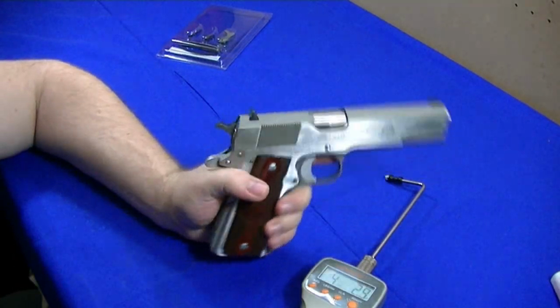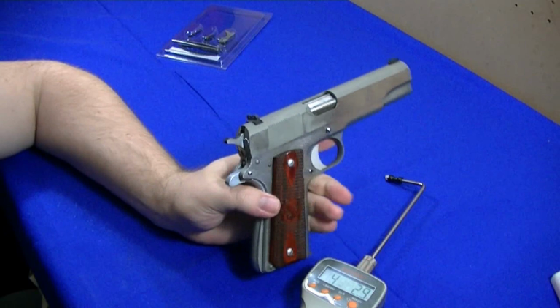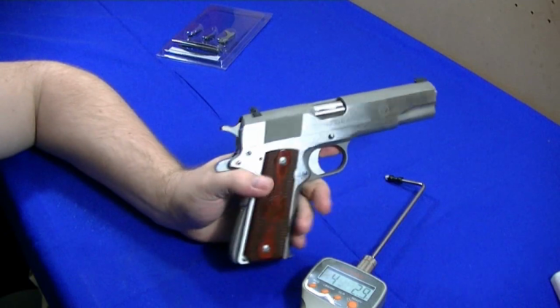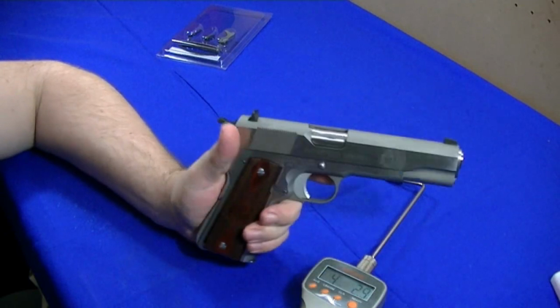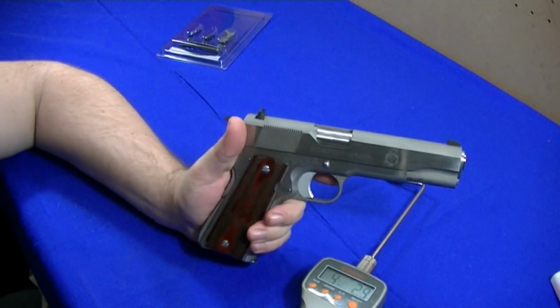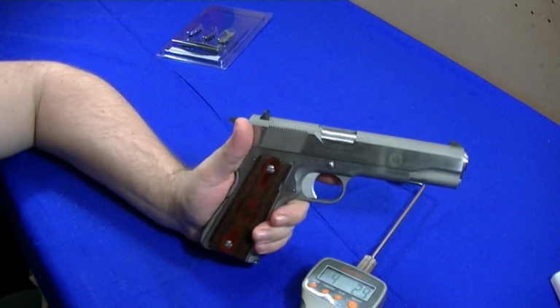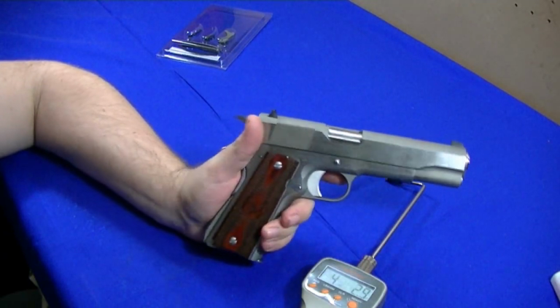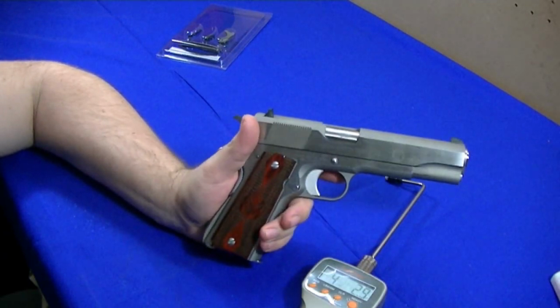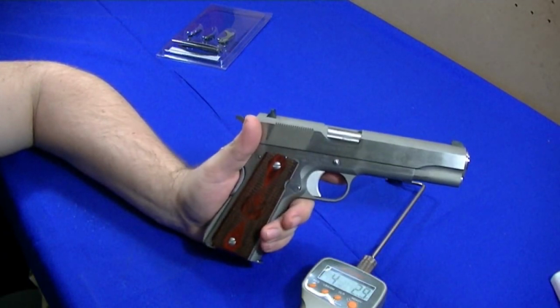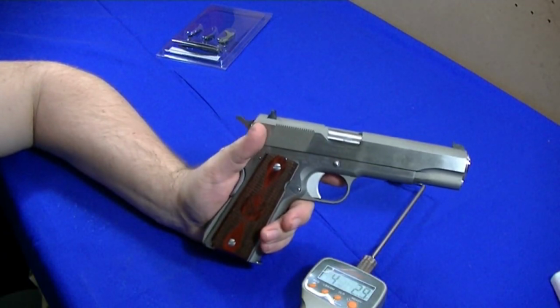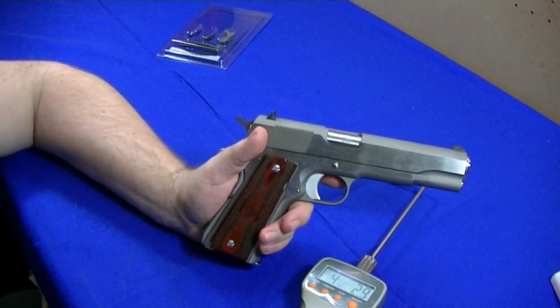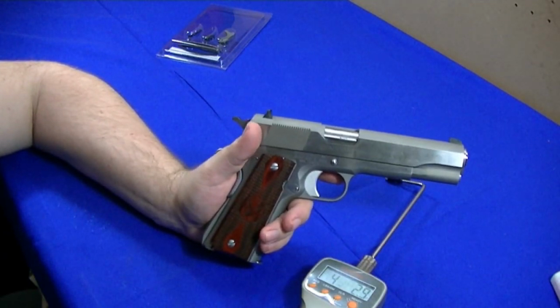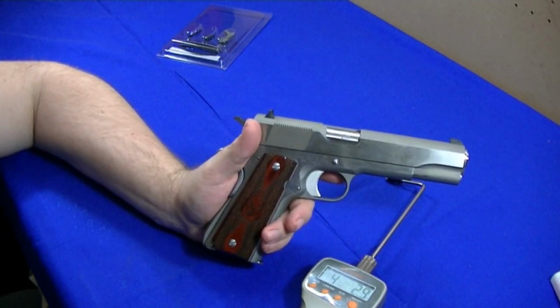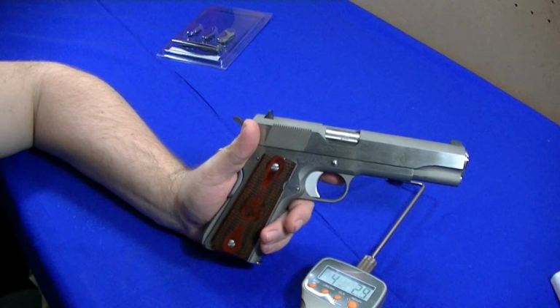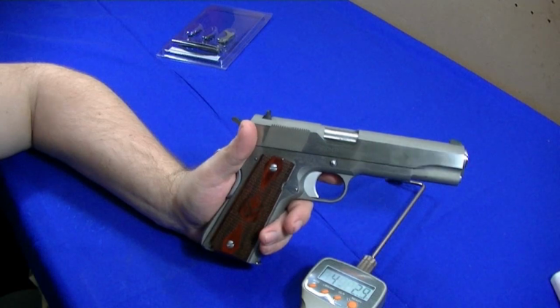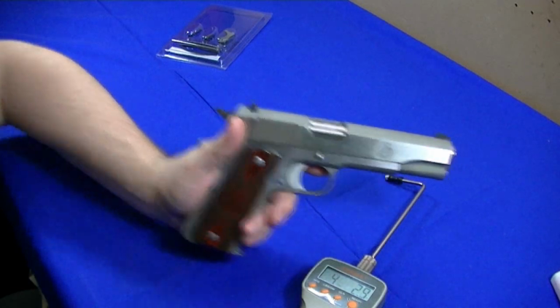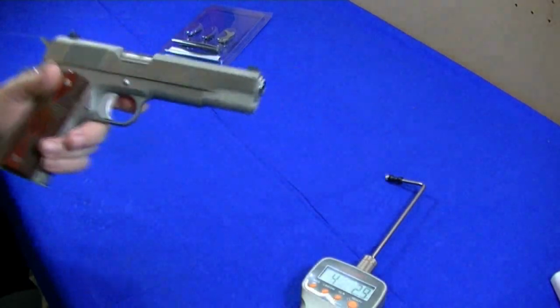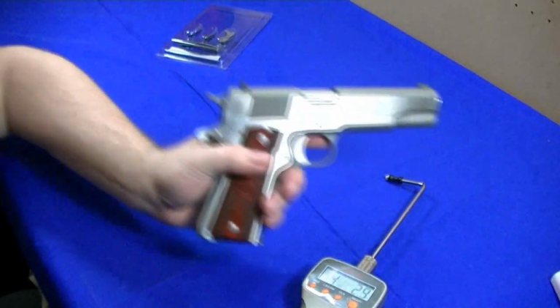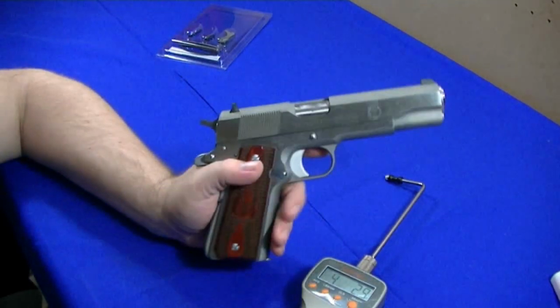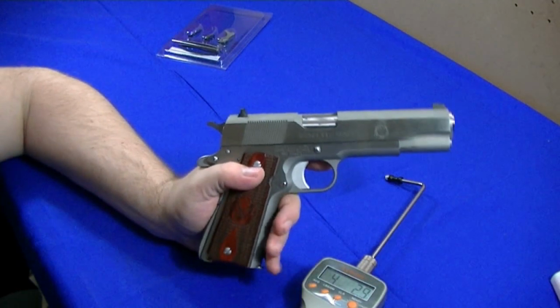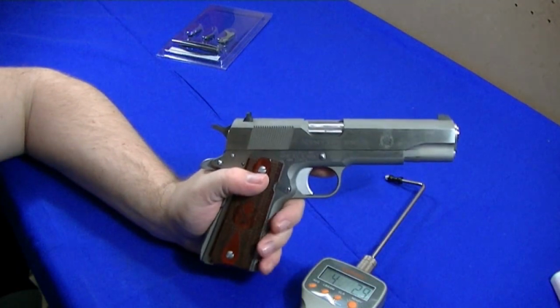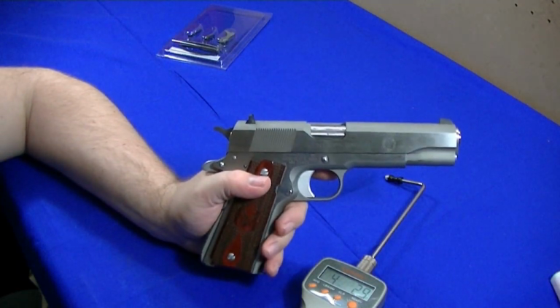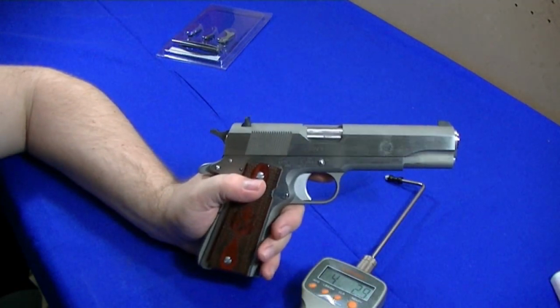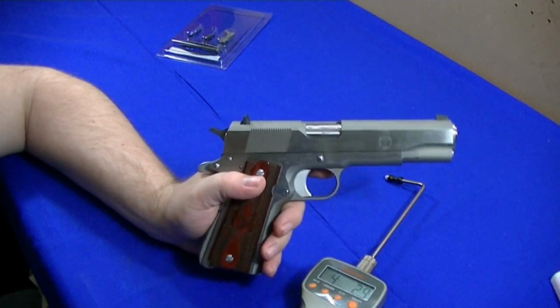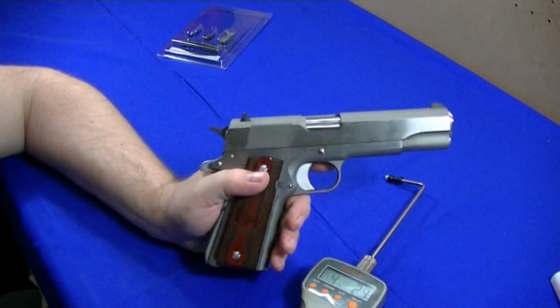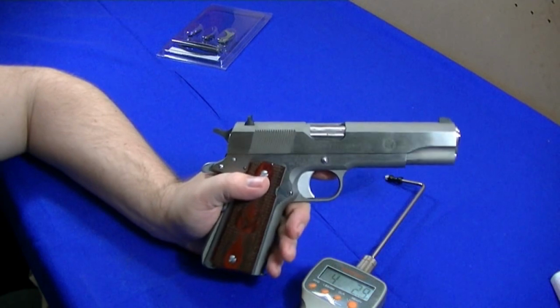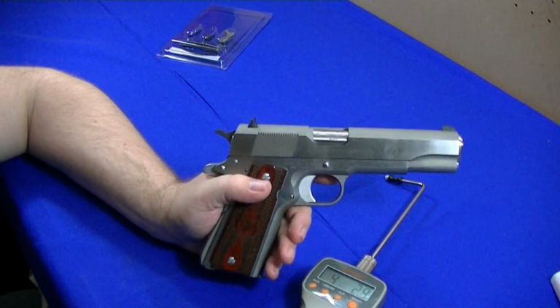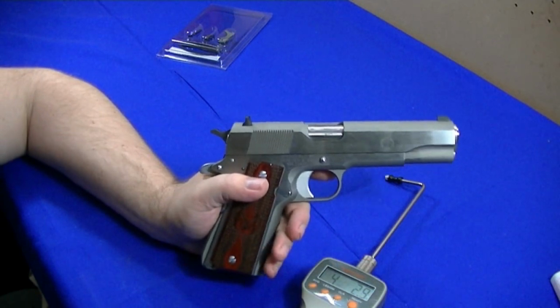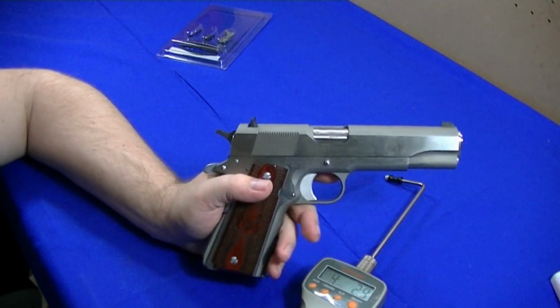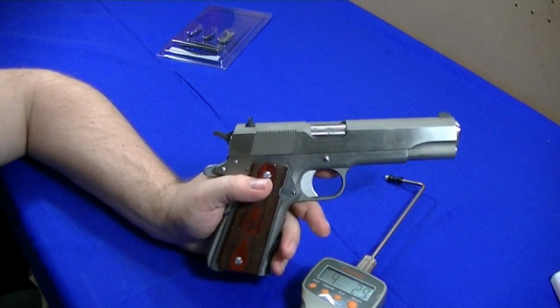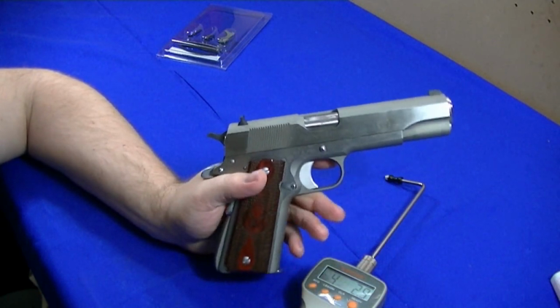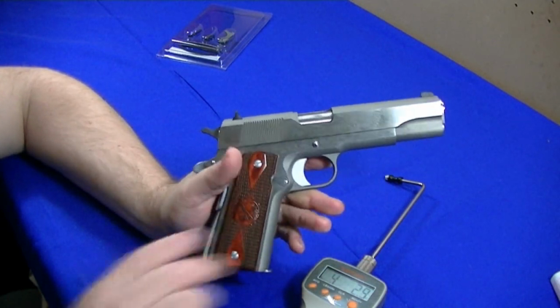When test firing it, shoot two magazines slow — just two rounds per magazine — in case it decides to go full auto on you. Then do three rounds, then do about four or five magazines, and you should be pretty good to go.